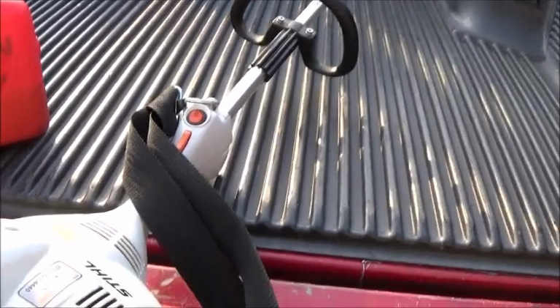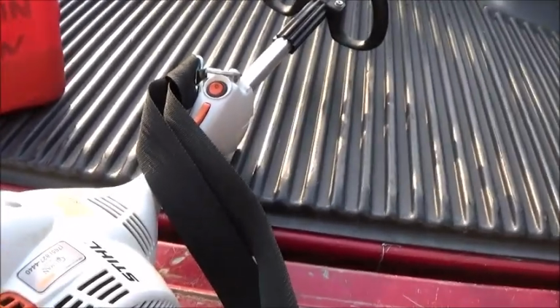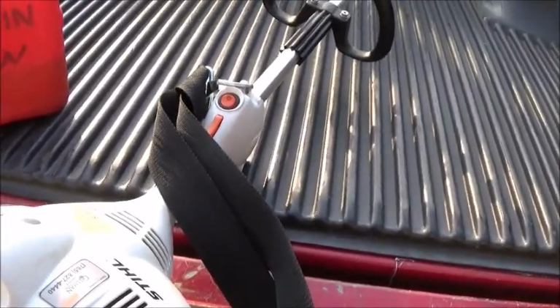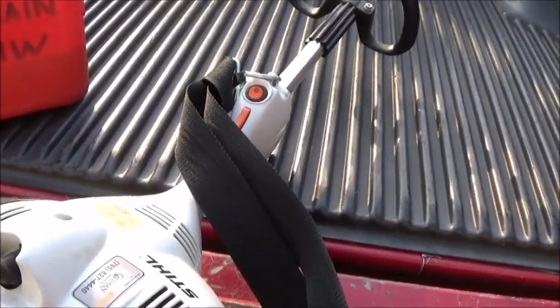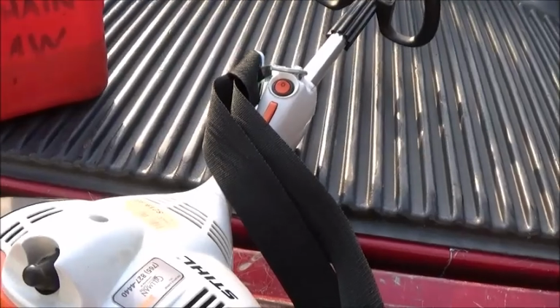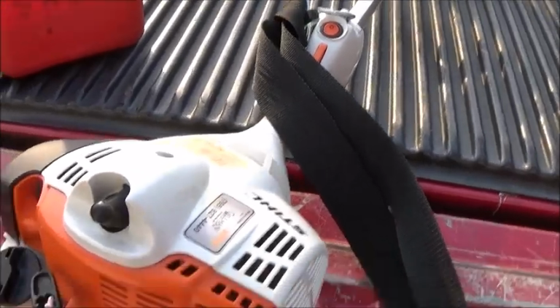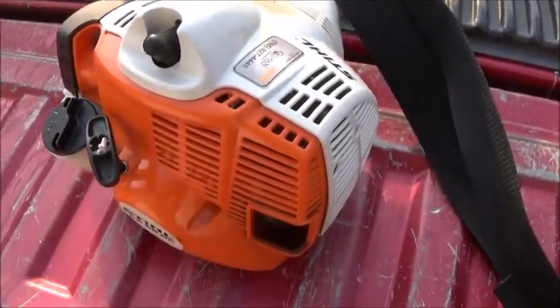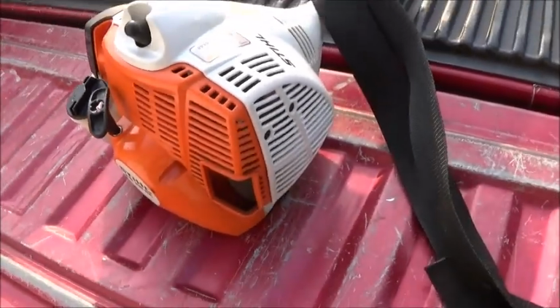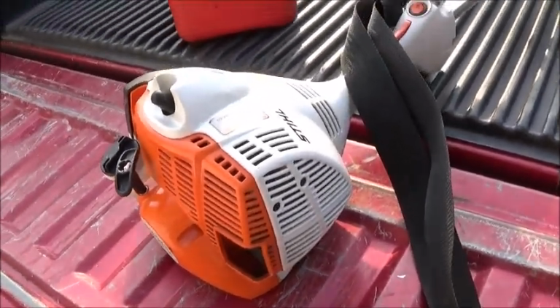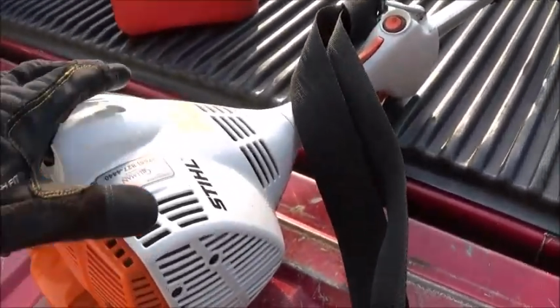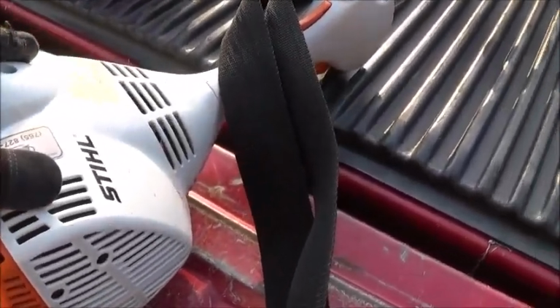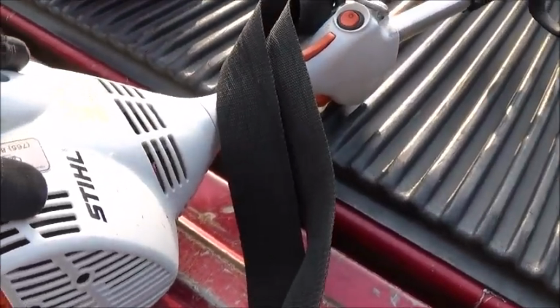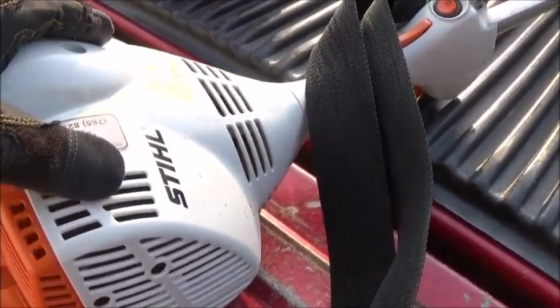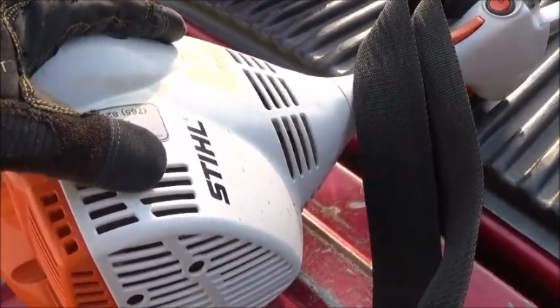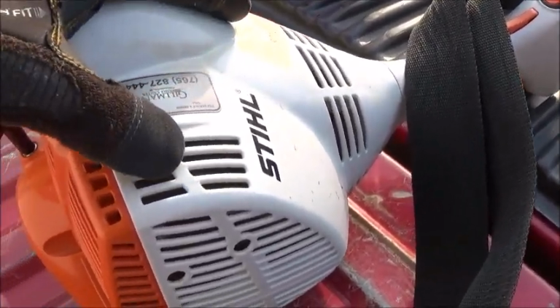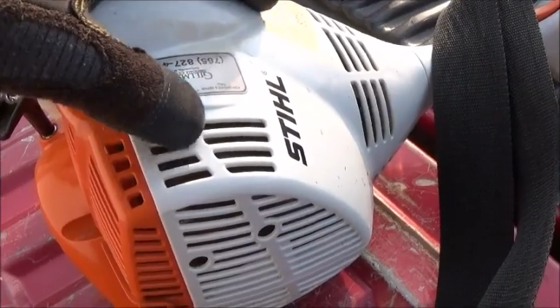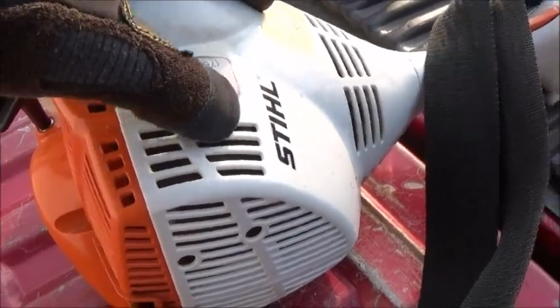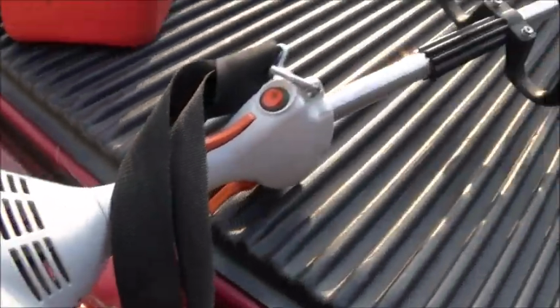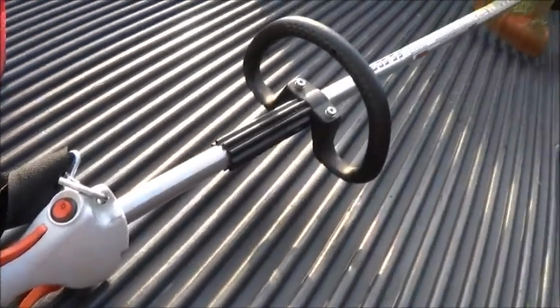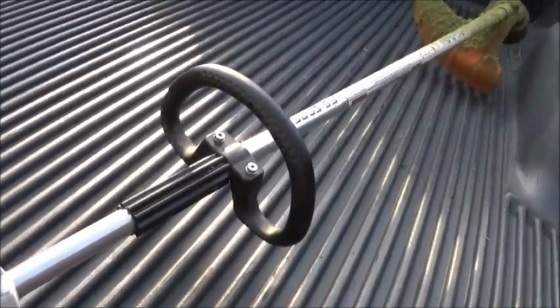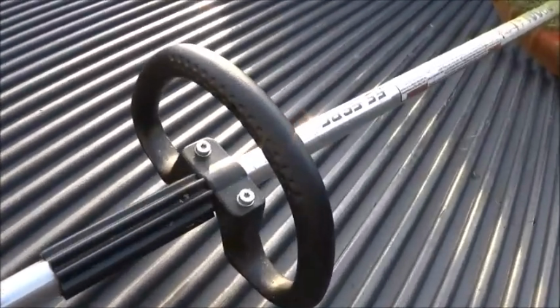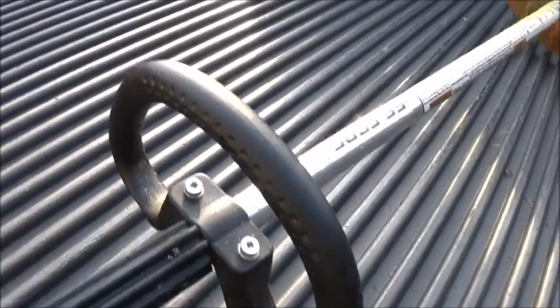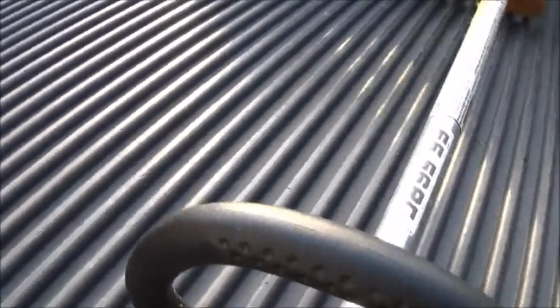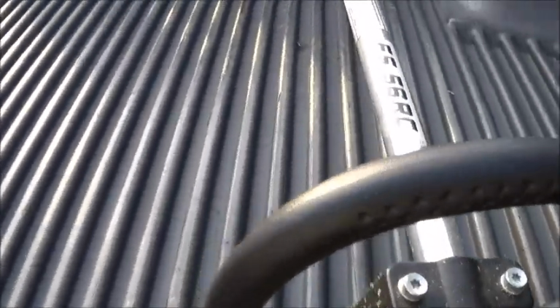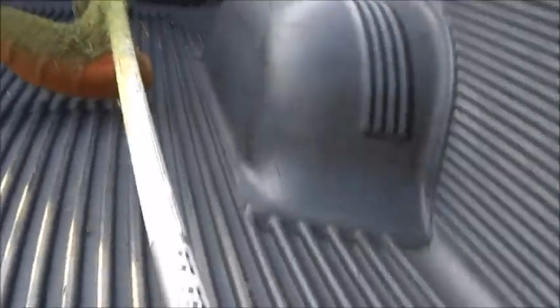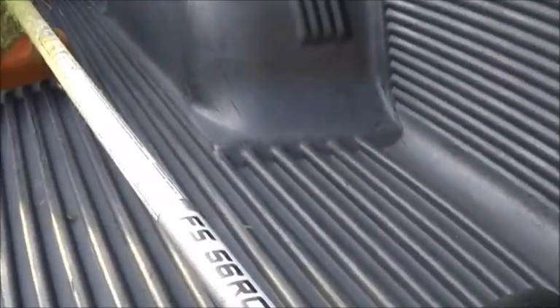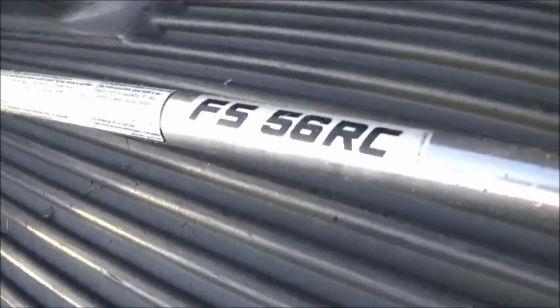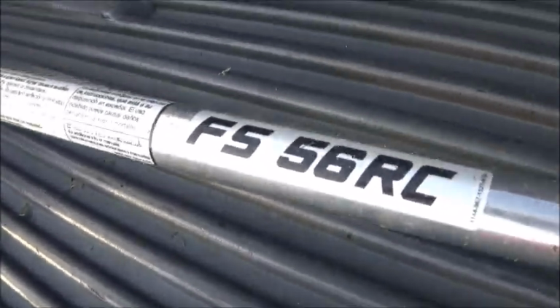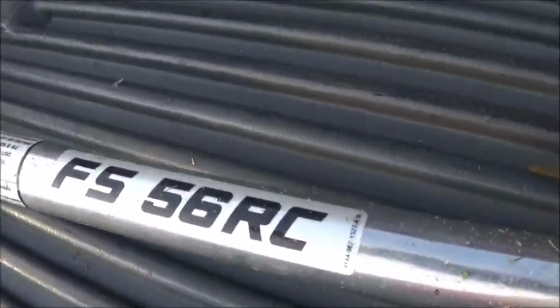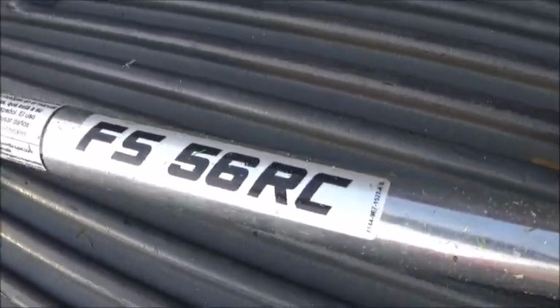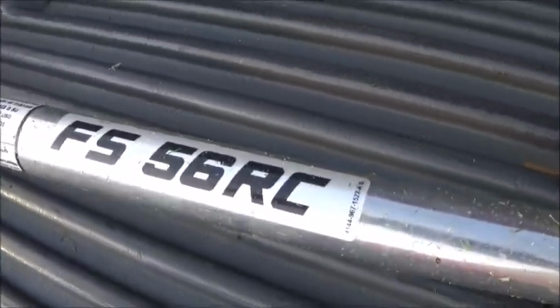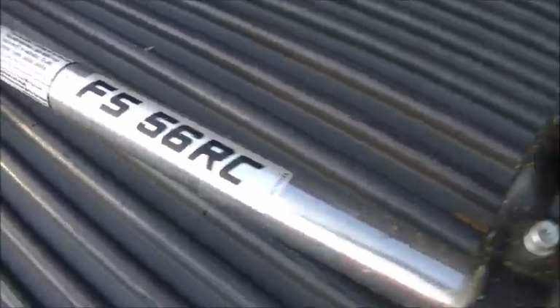And that was pretty much it. I turned her off — old steel weed eater, F5-56RC.